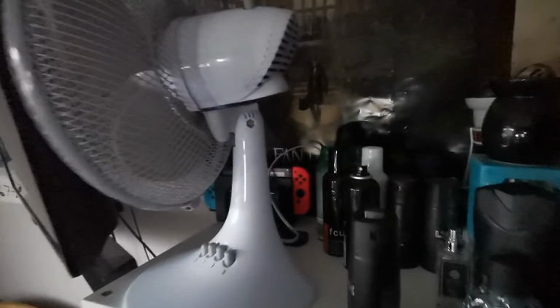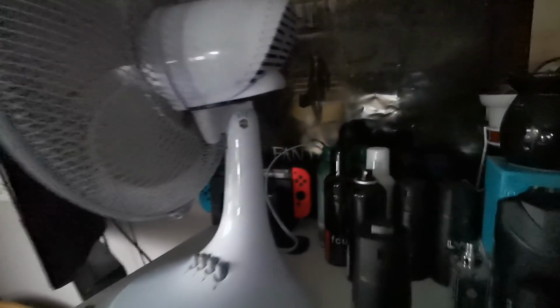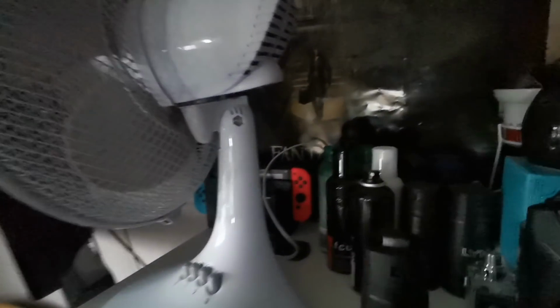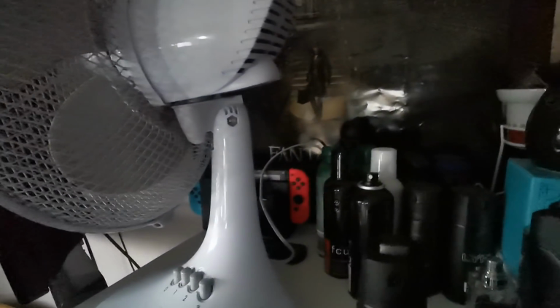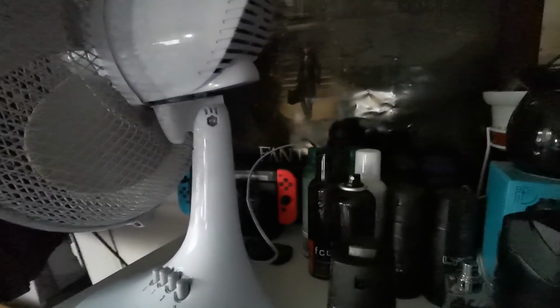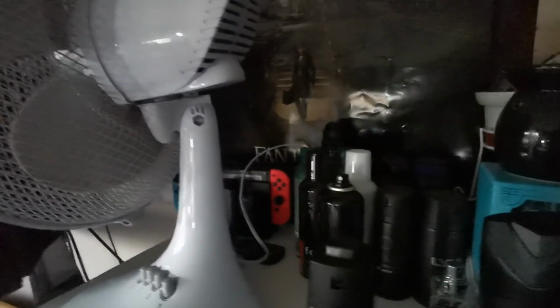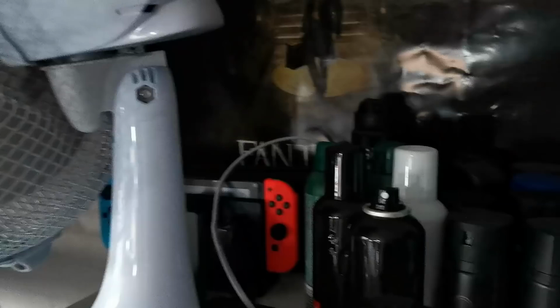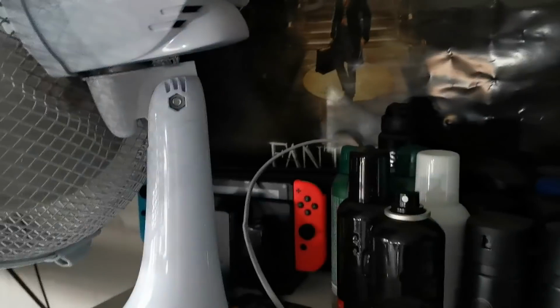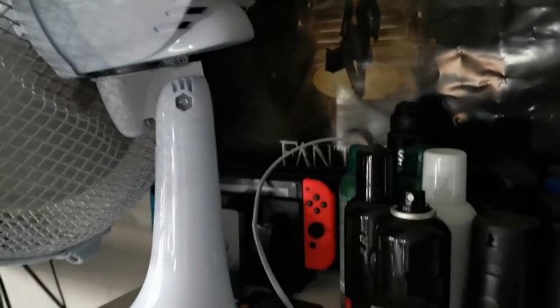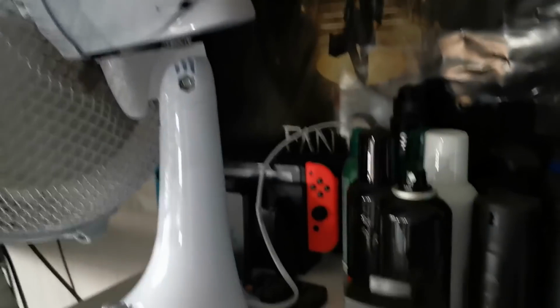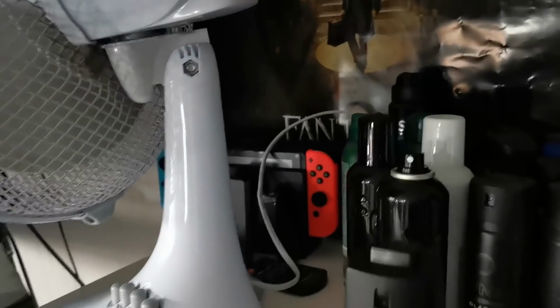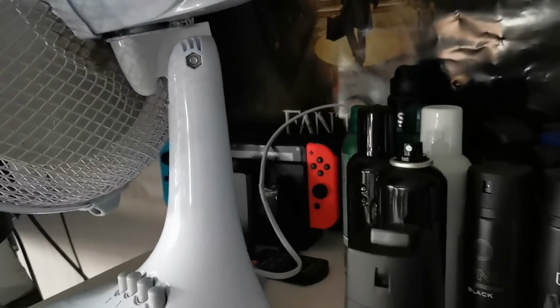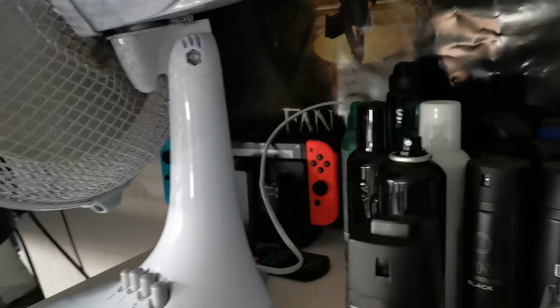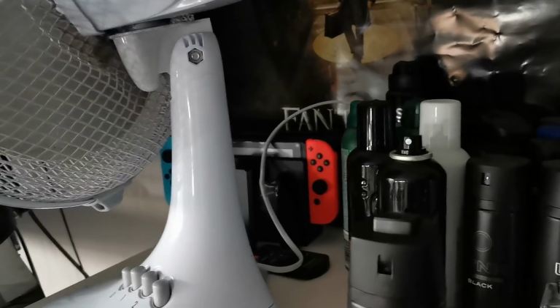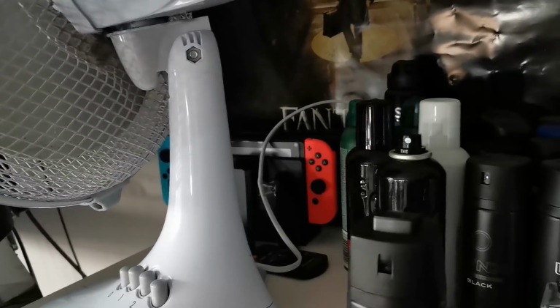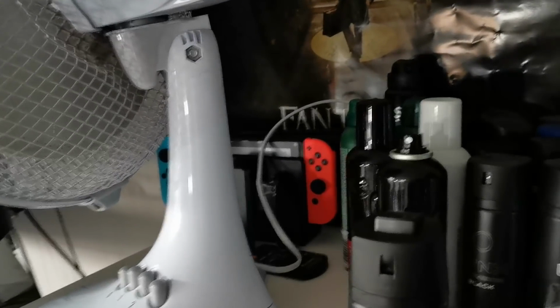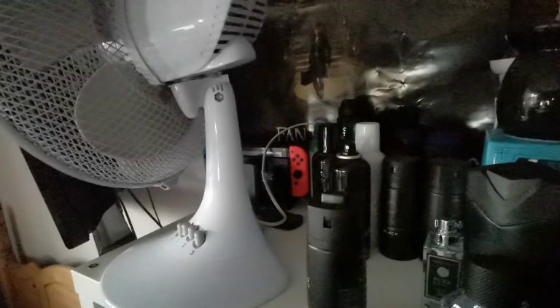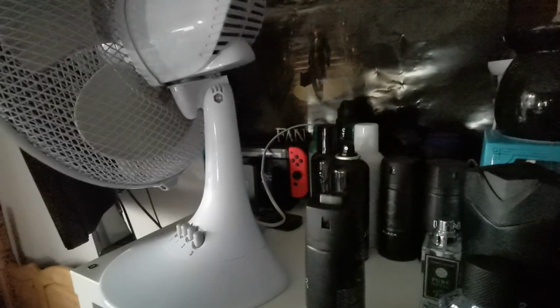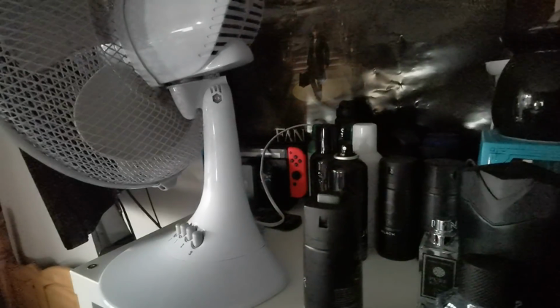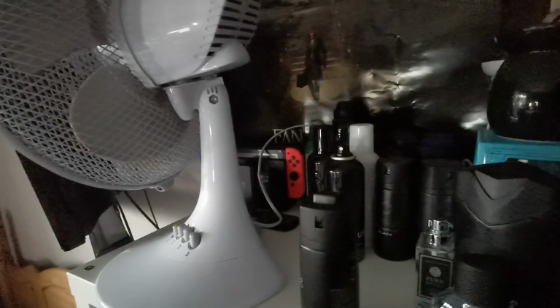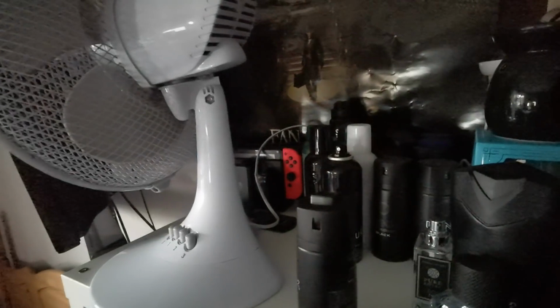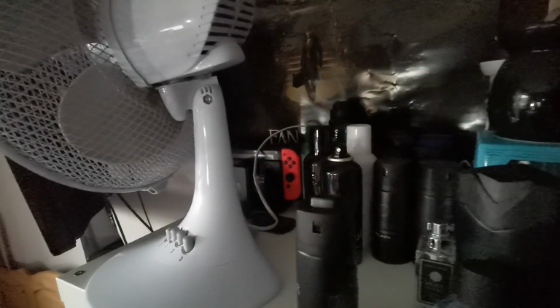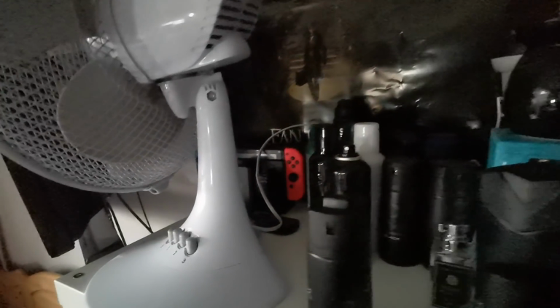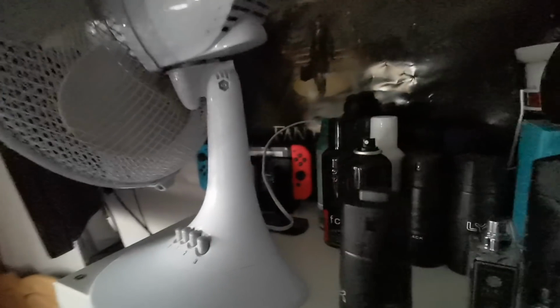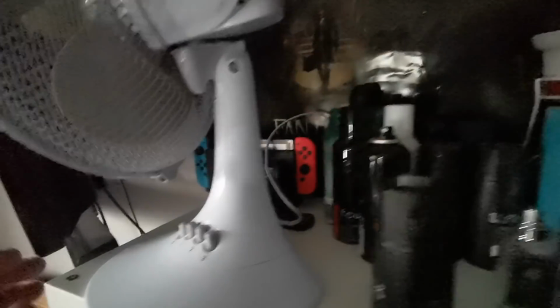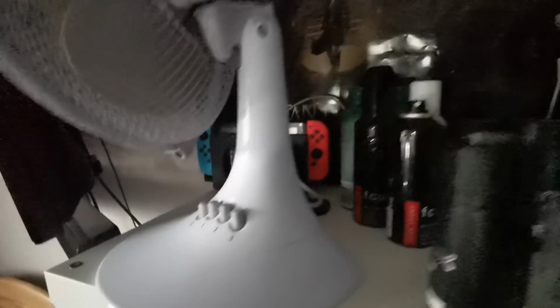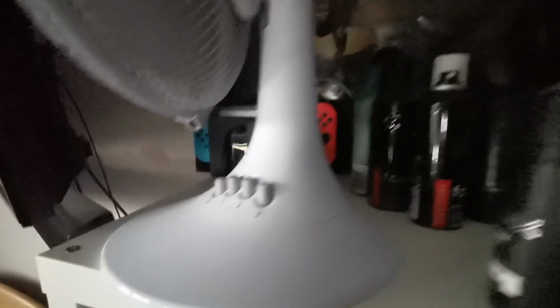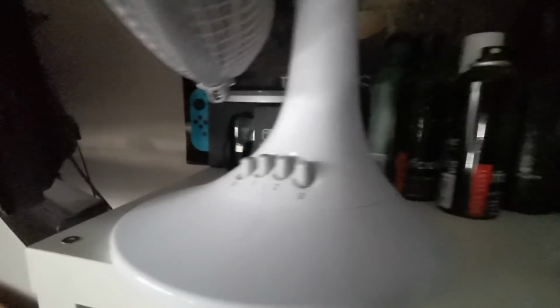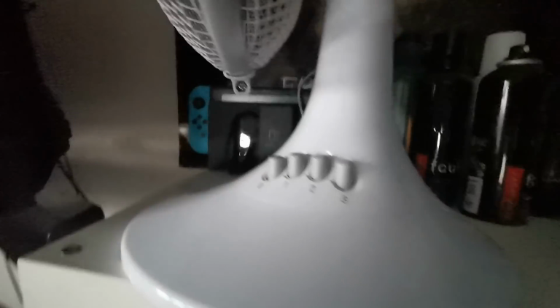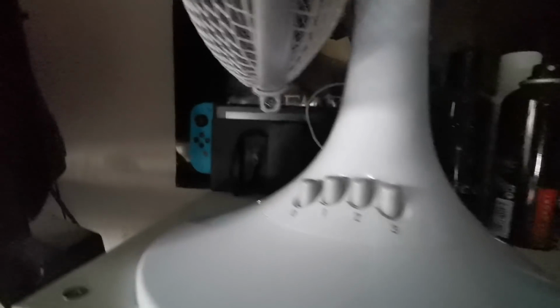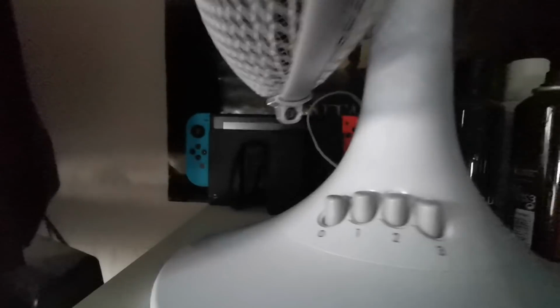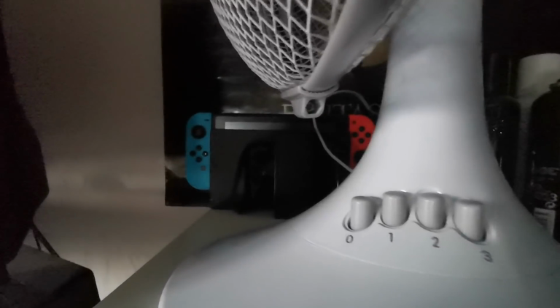Luckily the TV is on a wall mount, which means I can swizzle it around however I want. Moving over to probably this side of my room, you can see my Nintendo Switch is at the back there, plugged into my TV so I can play whenever I like.